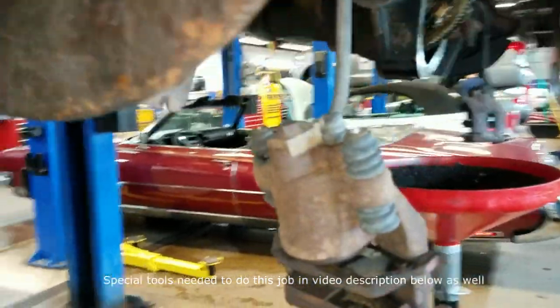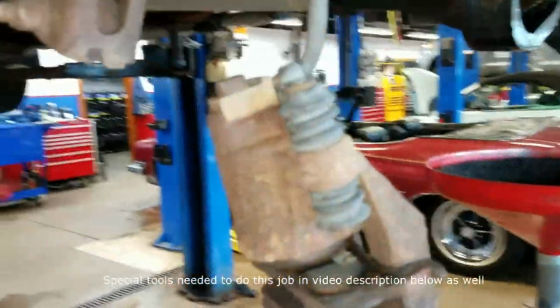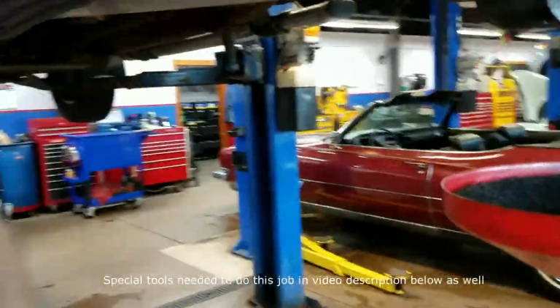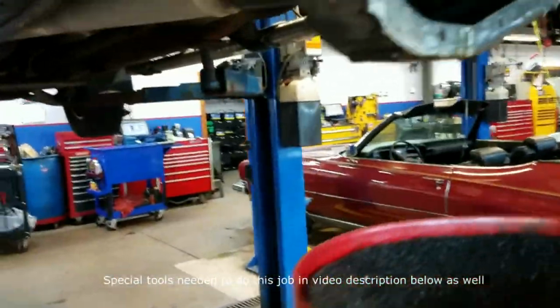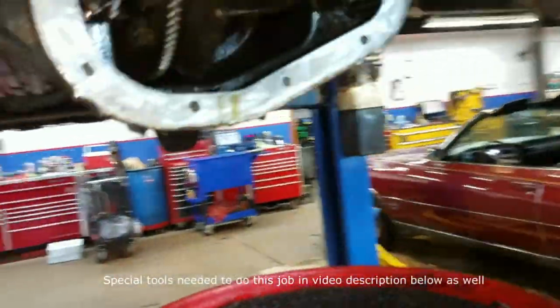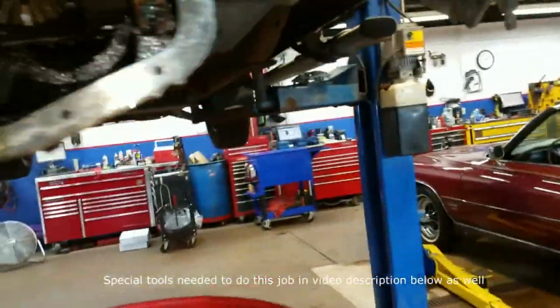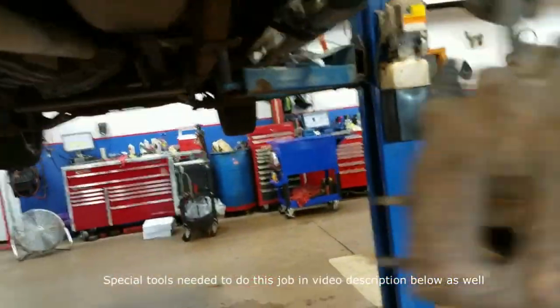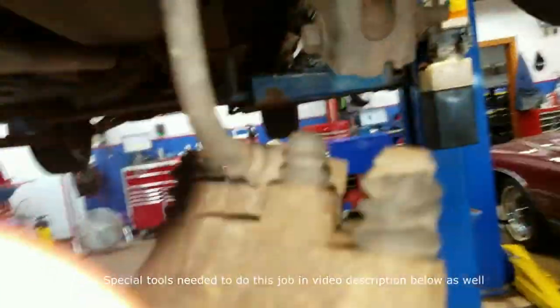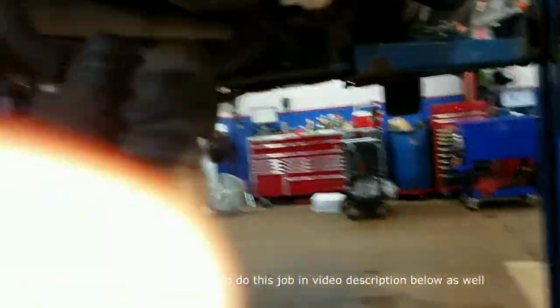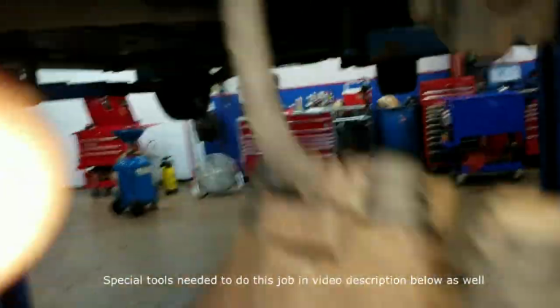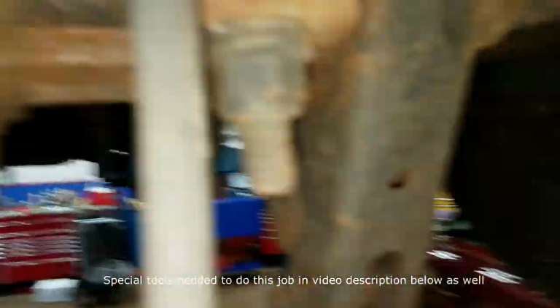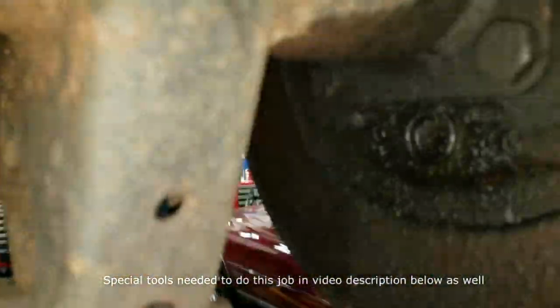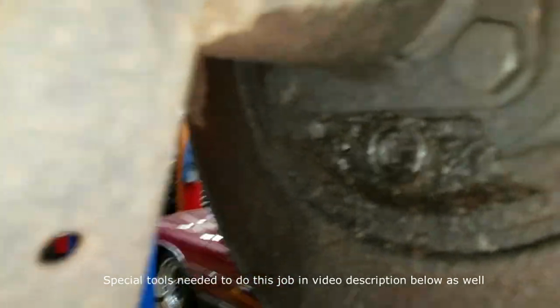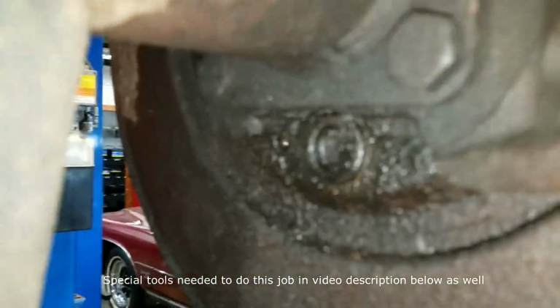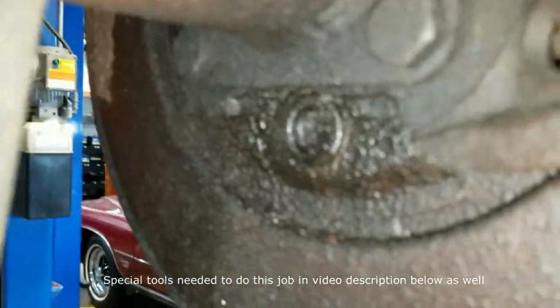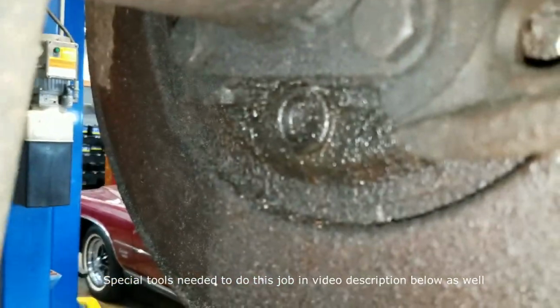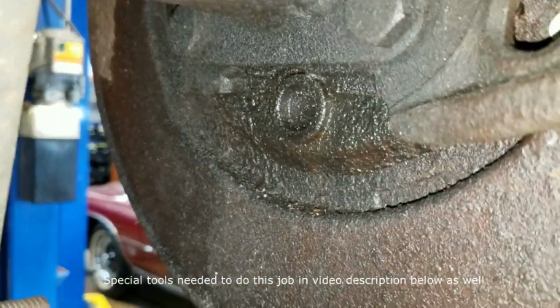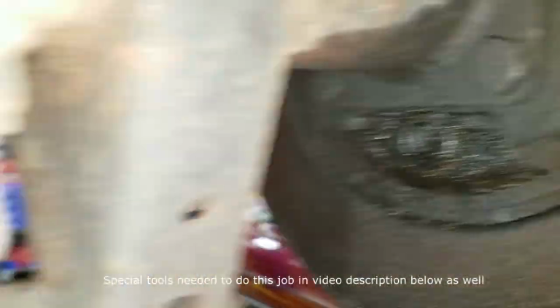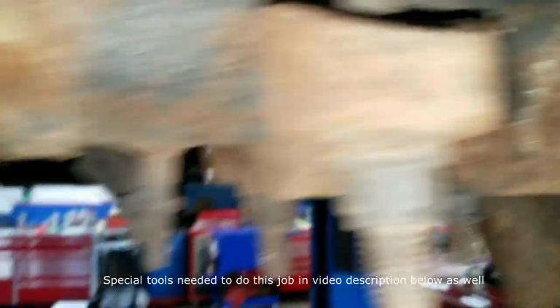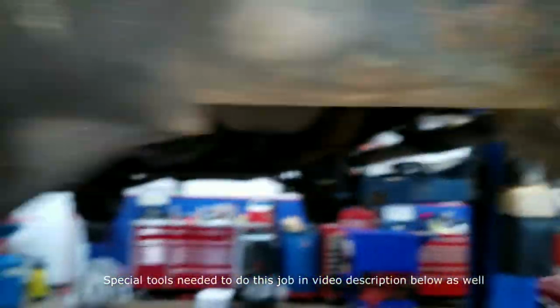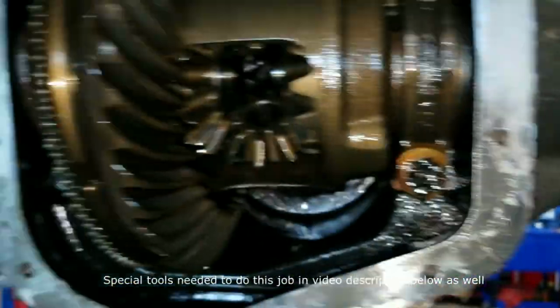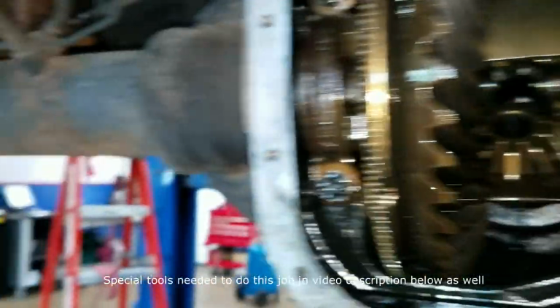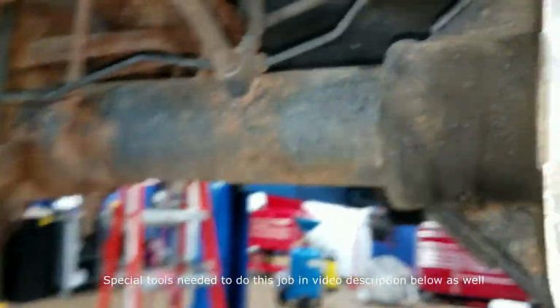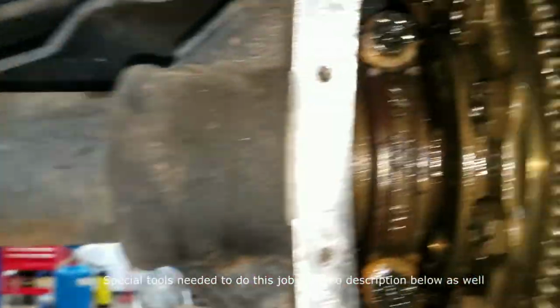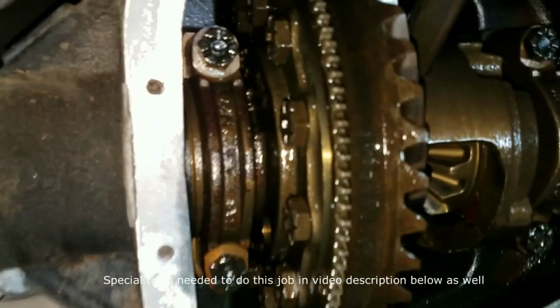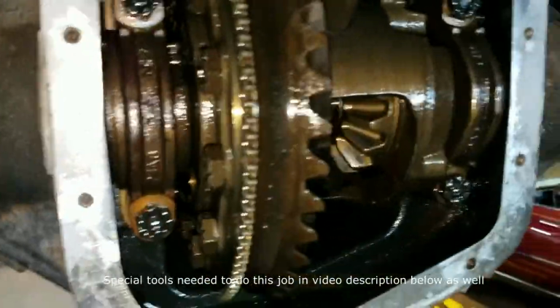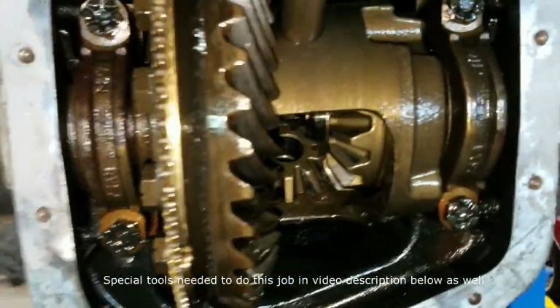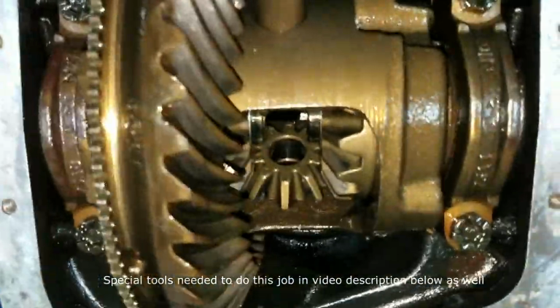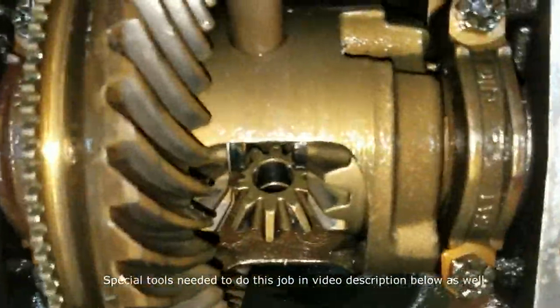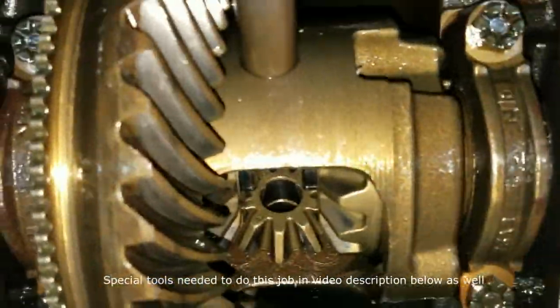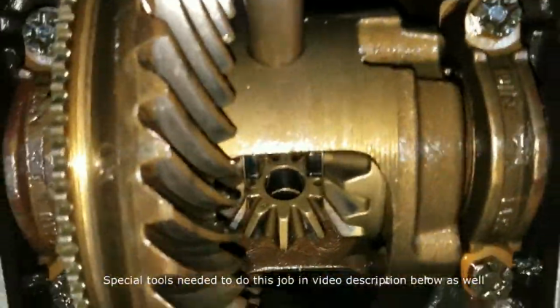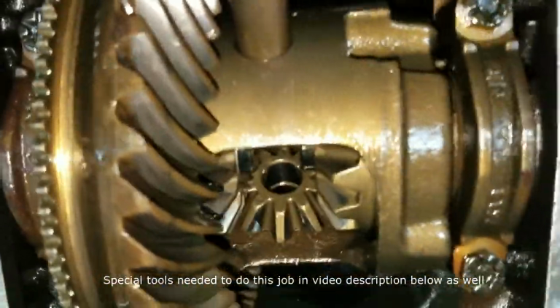Once you get to that point, you're going to want to pull the rear diff cover off. This is how we were able to tell it's leaking — there's fluid right there on the back of the backing plate. Pull your rear diff cover off; once it's removed you can proceed to the next step.